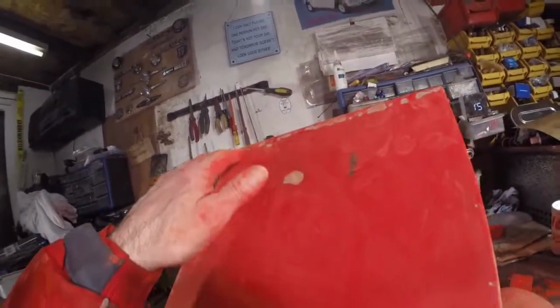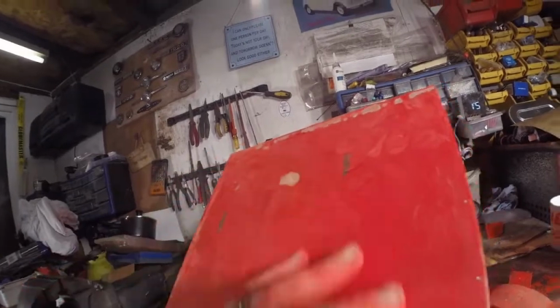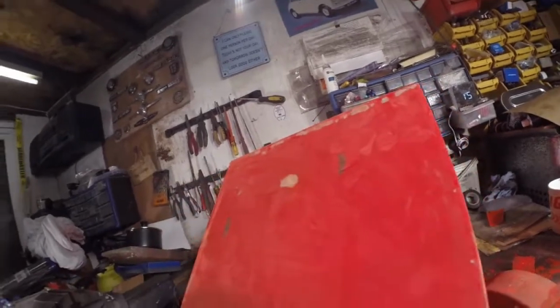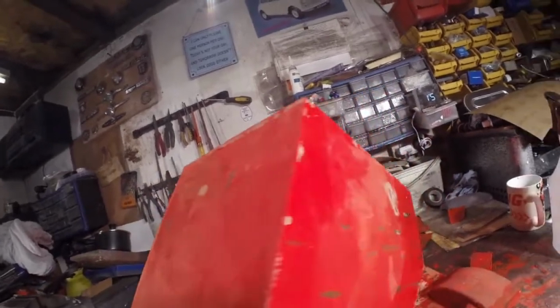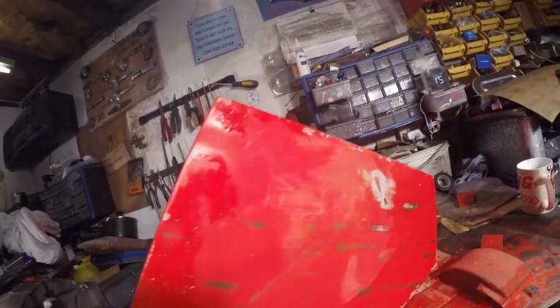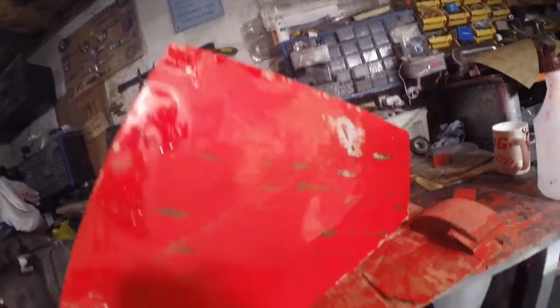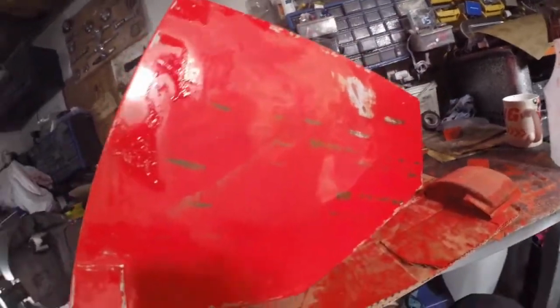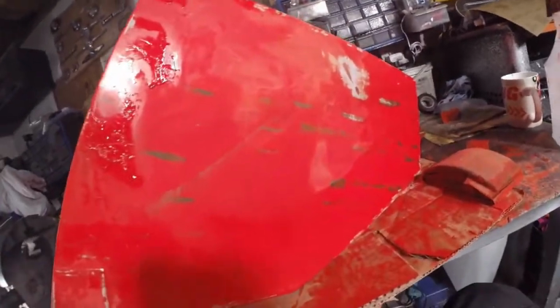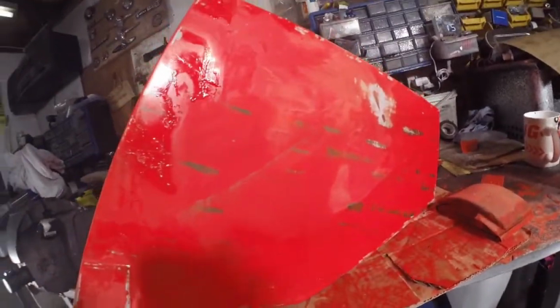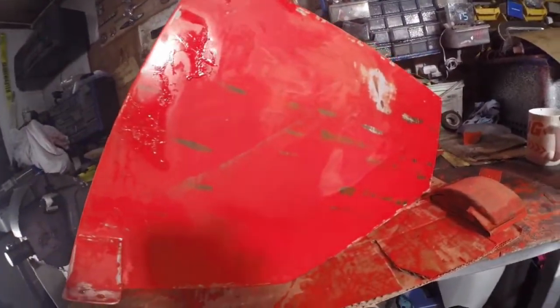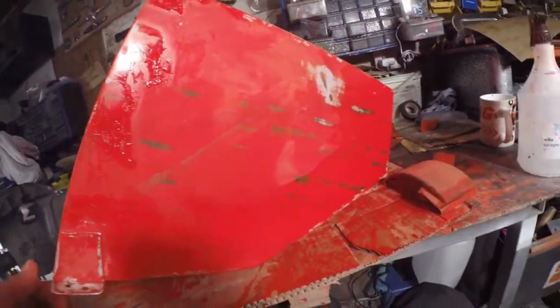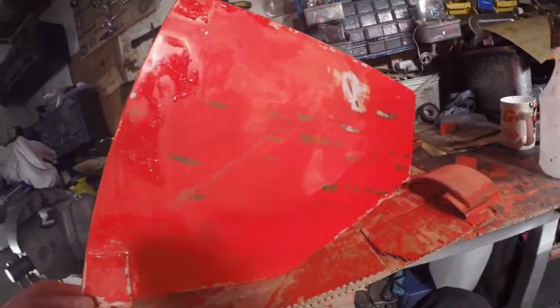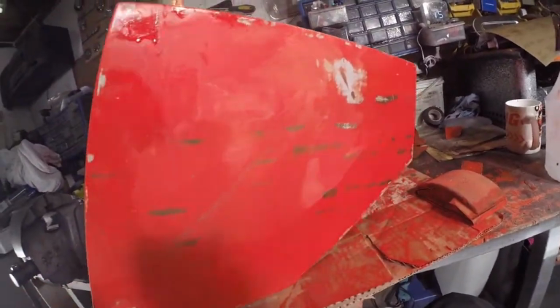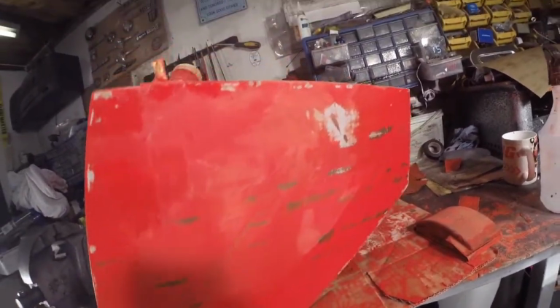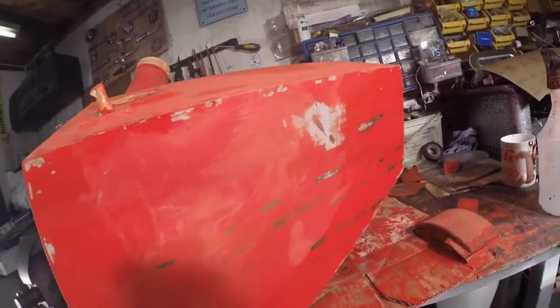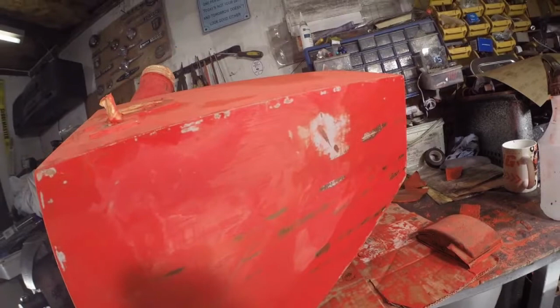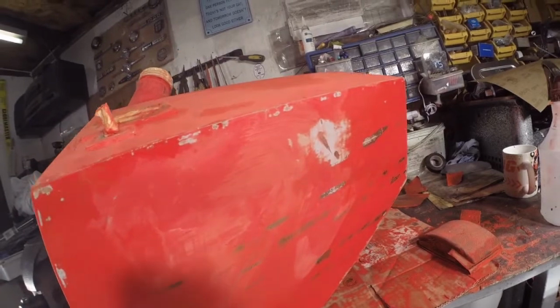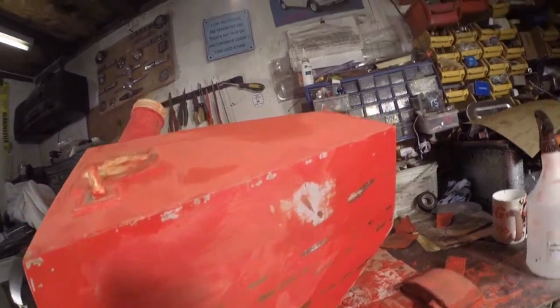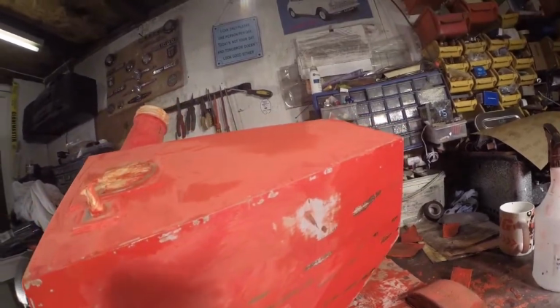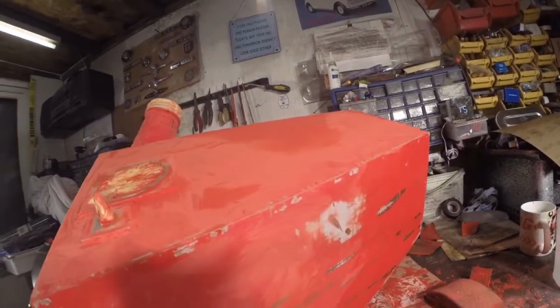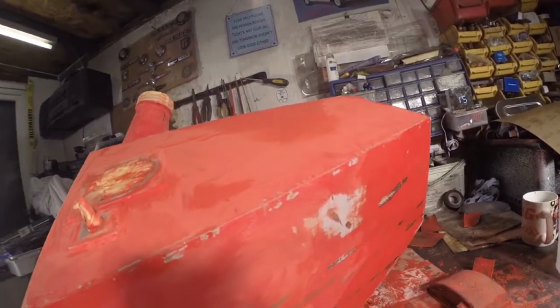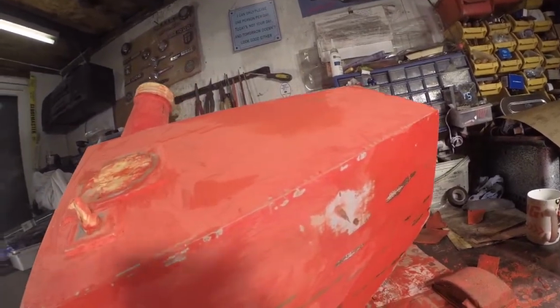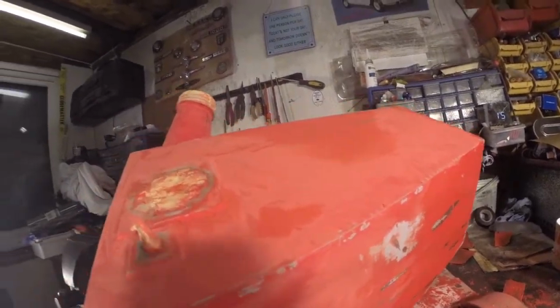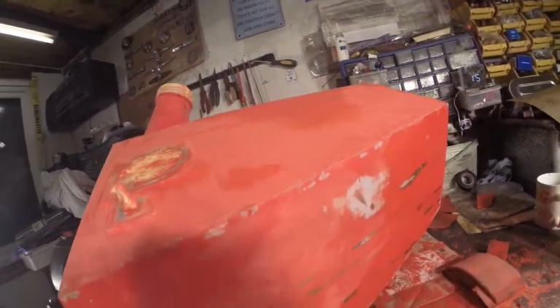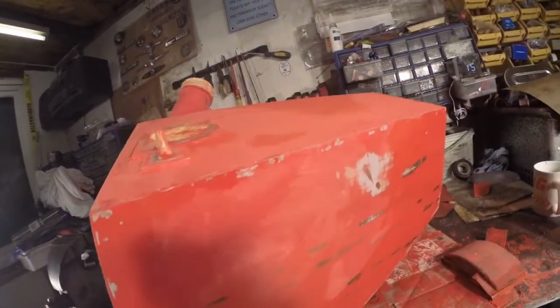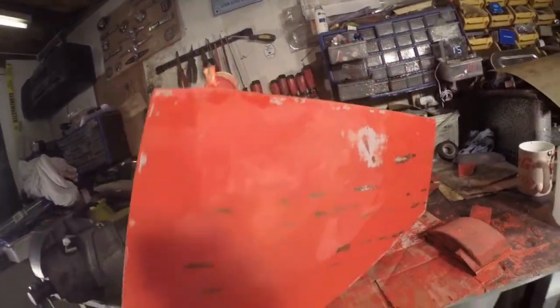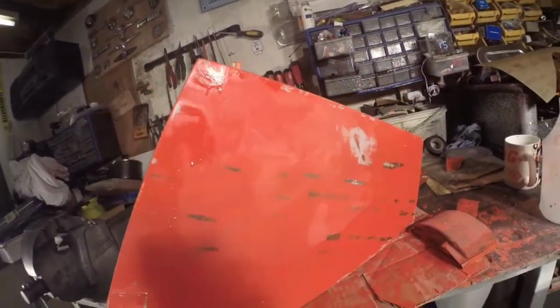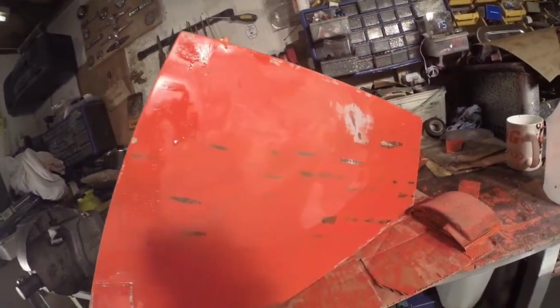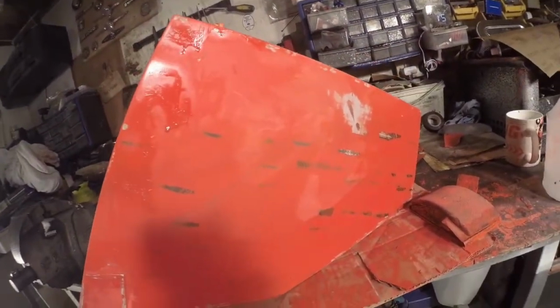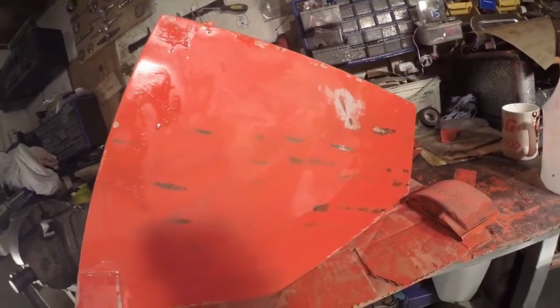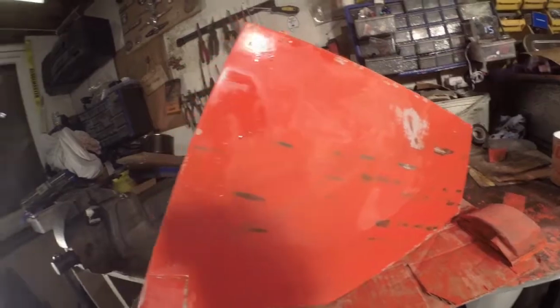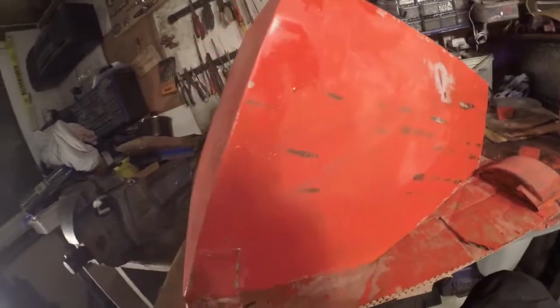I'll apply the stopper and then tomorrow when it's dried off nicely, I'll flat it back with 400, then go around the whole thing again with 600, and then I think we can put some etch primer on it. I need to speak to my neighbour and ask if I can borrow his air-fed mask.